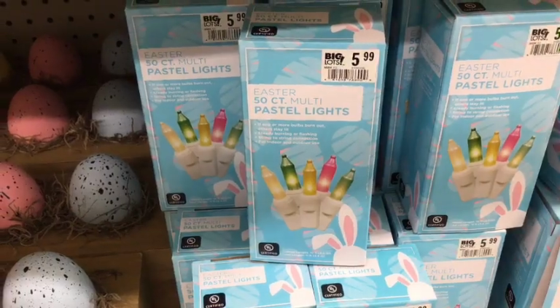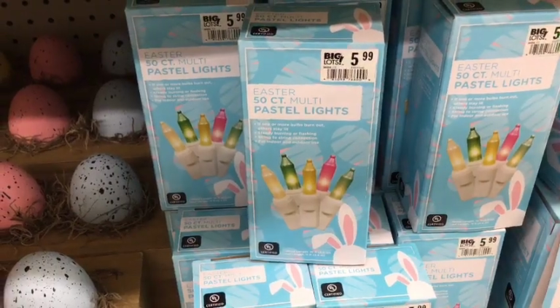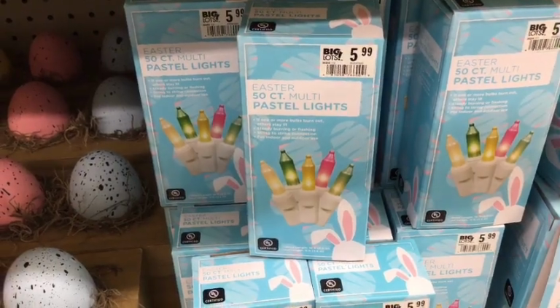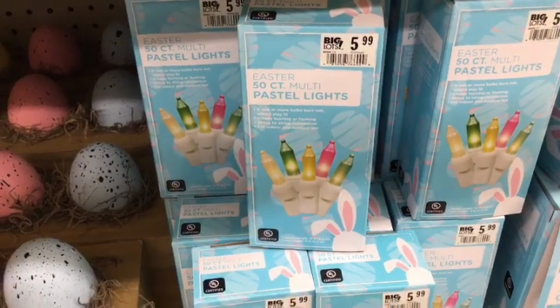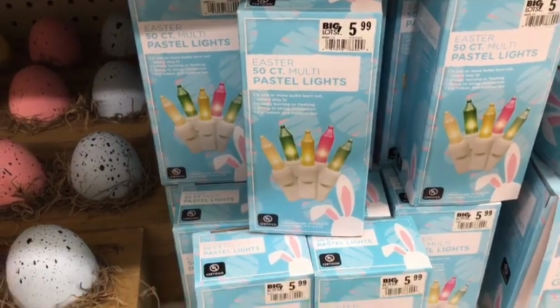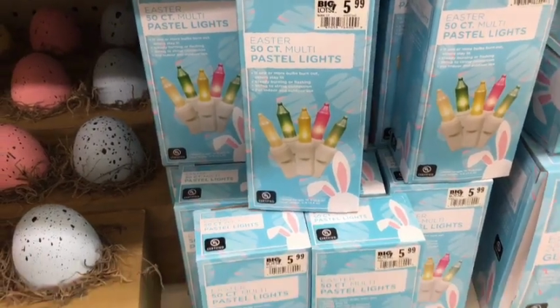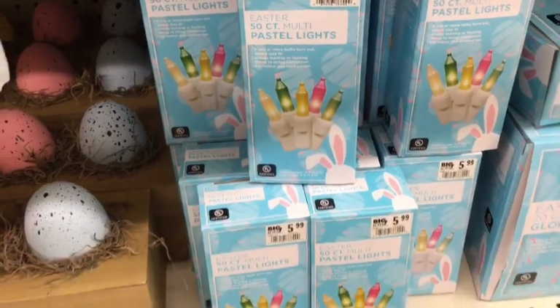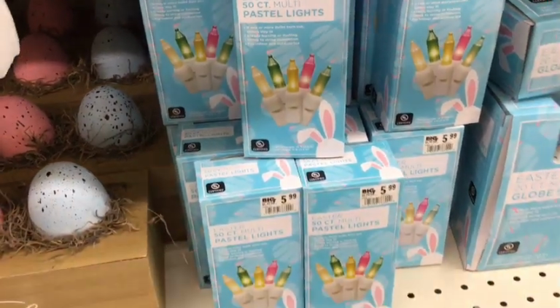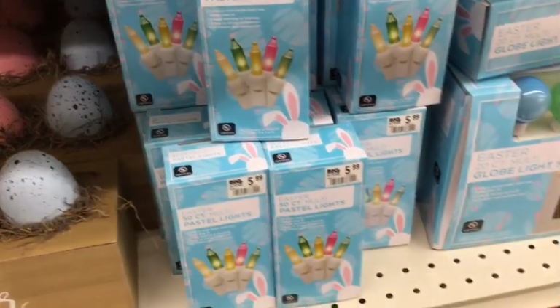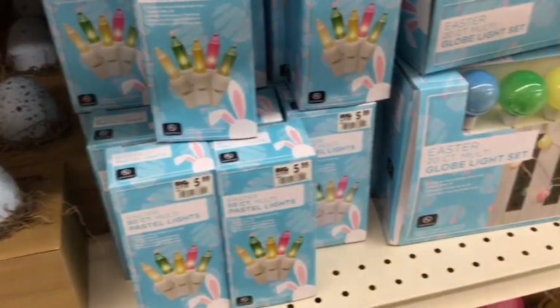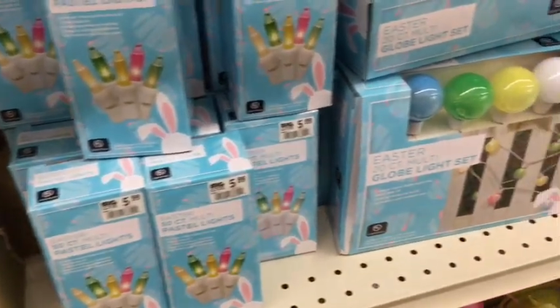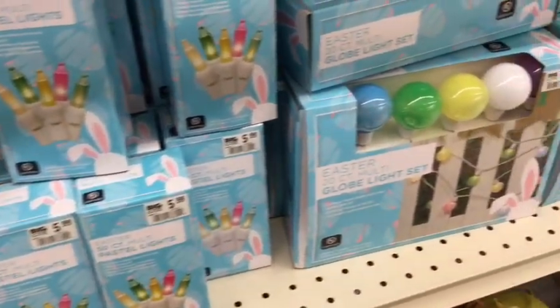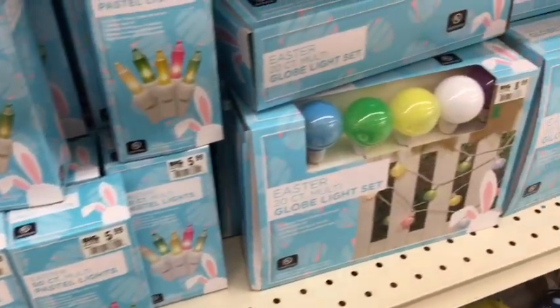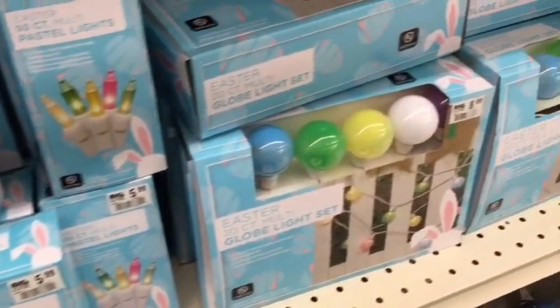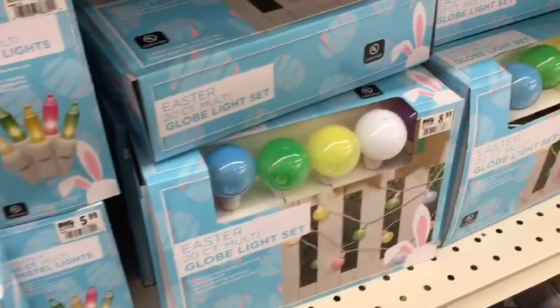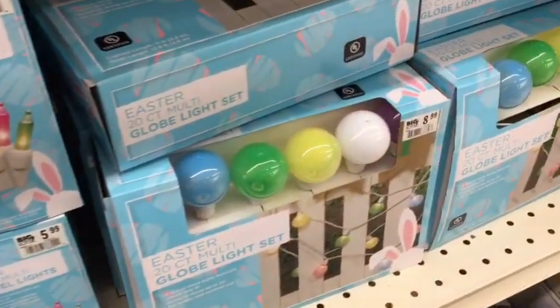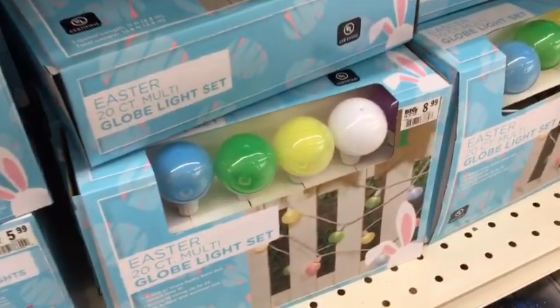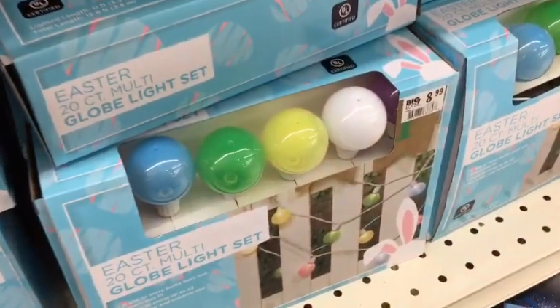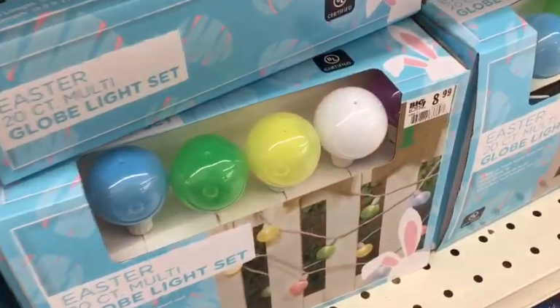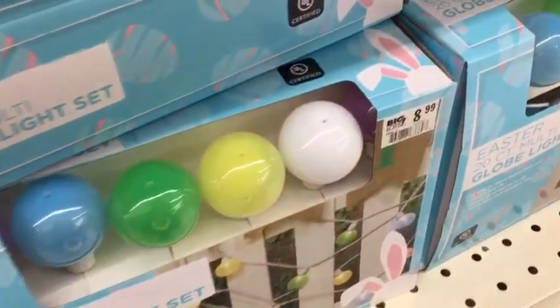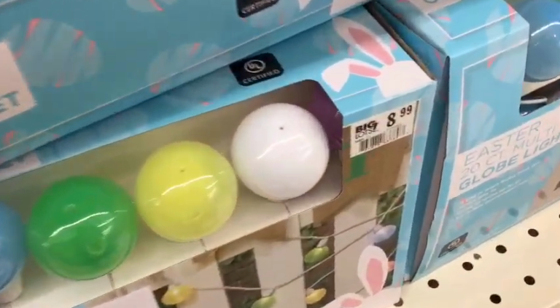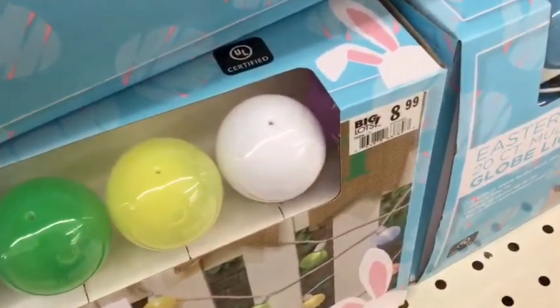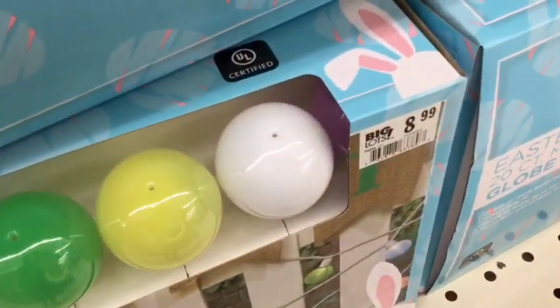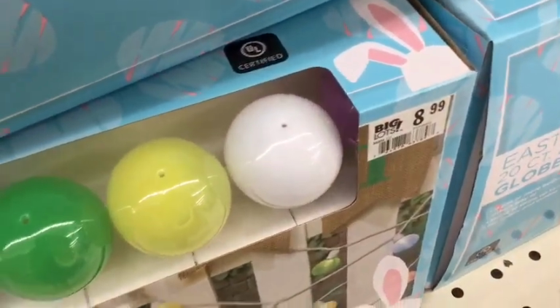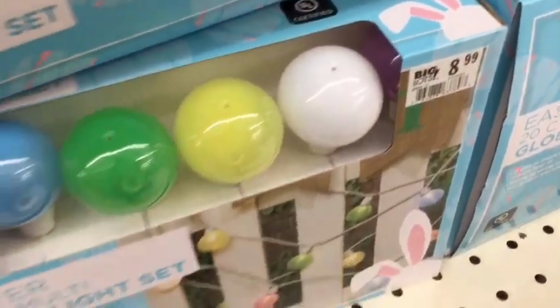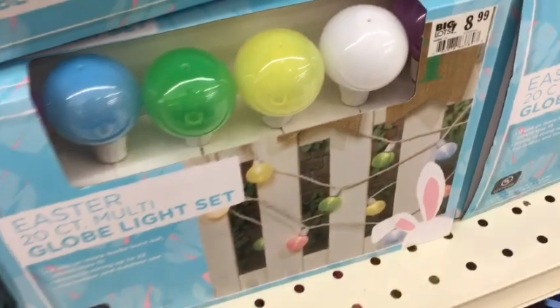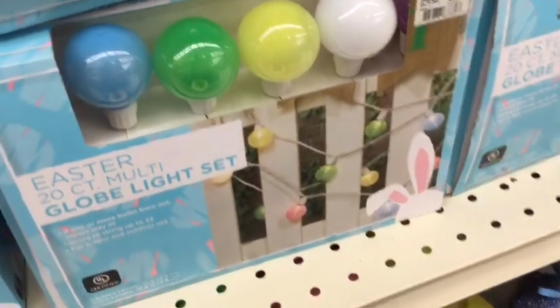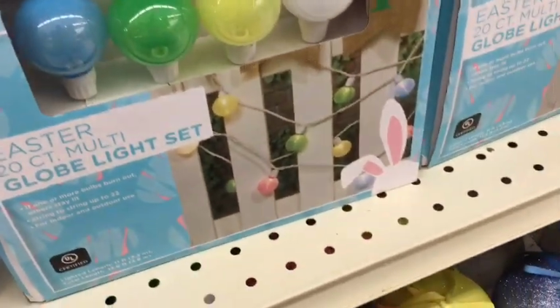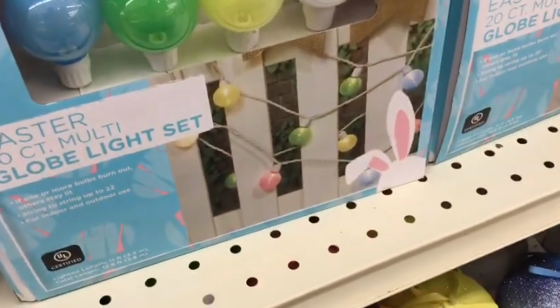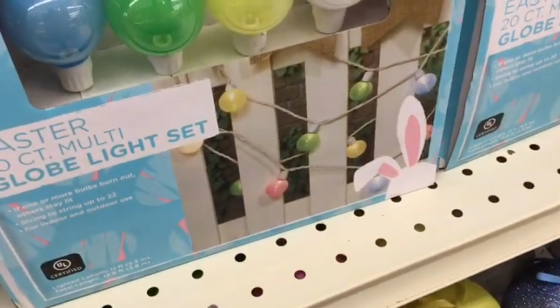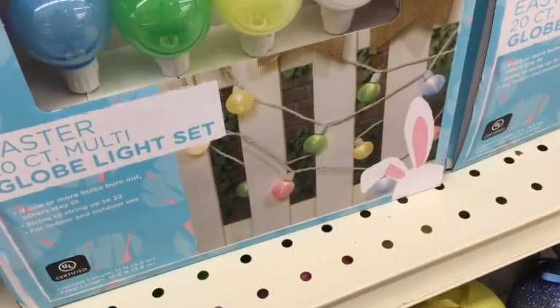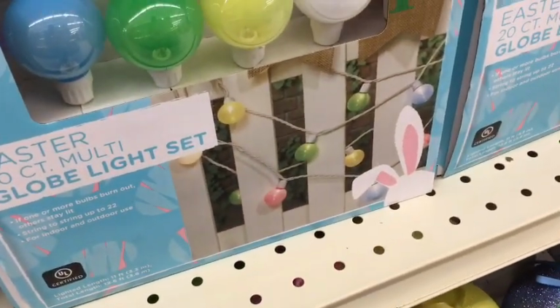Lighting is important to your decor as well. So if you're looking to jazz up your deck or outdoor space, these lights would be so adorable.